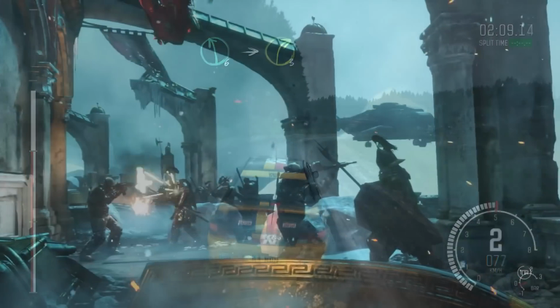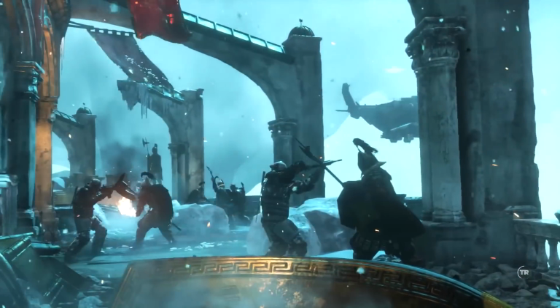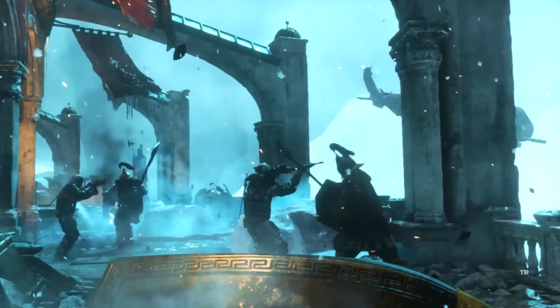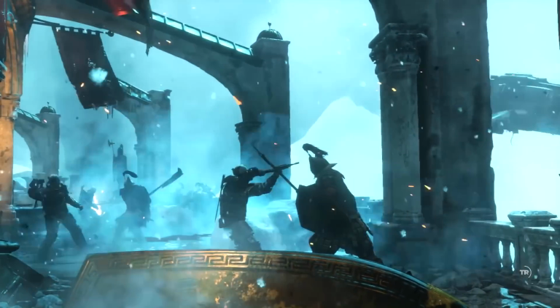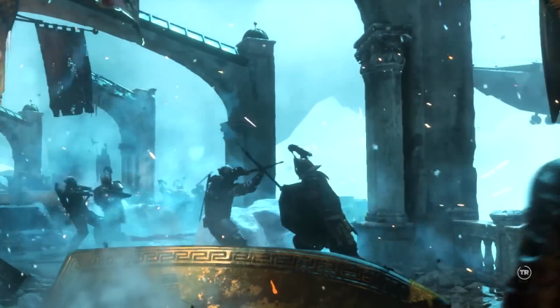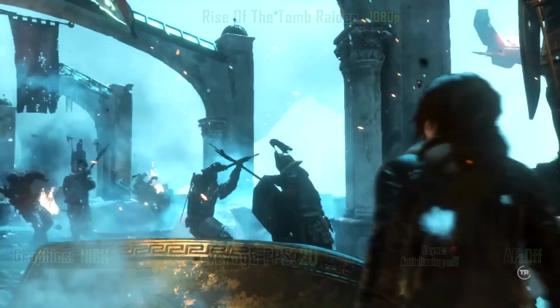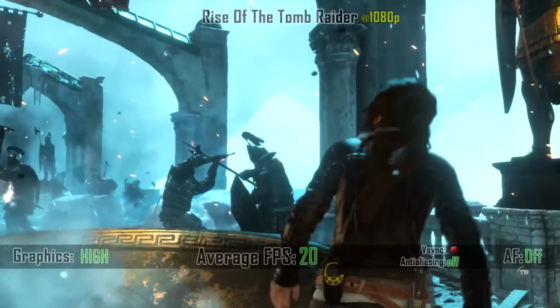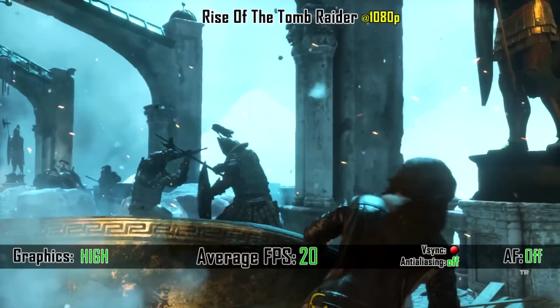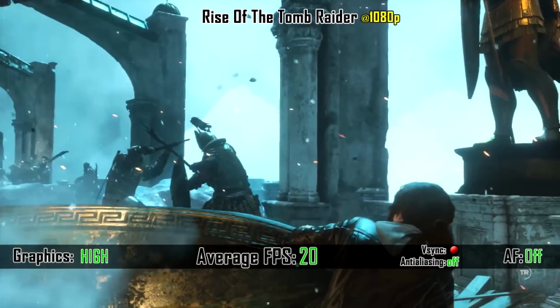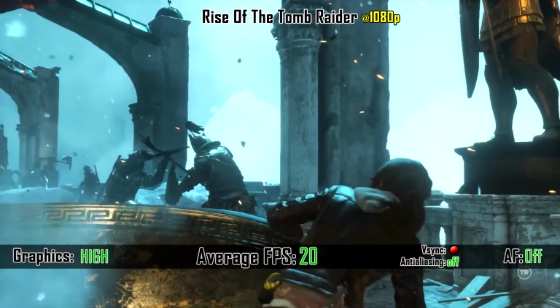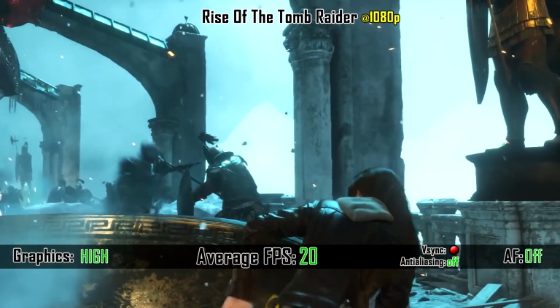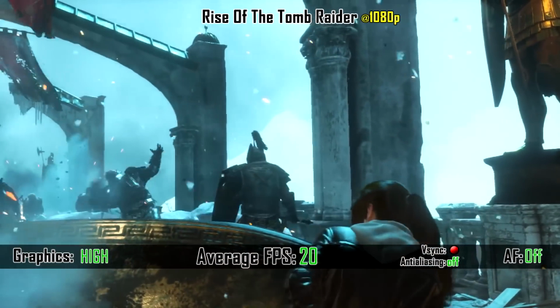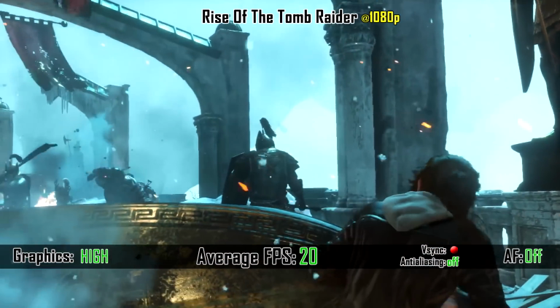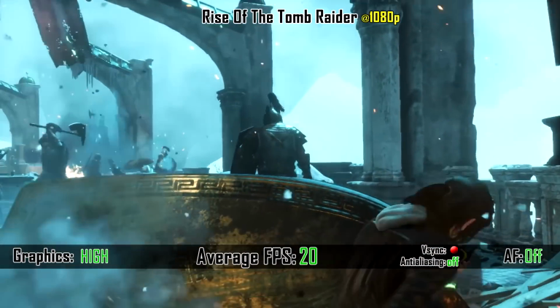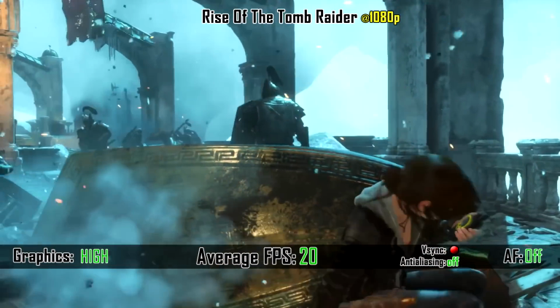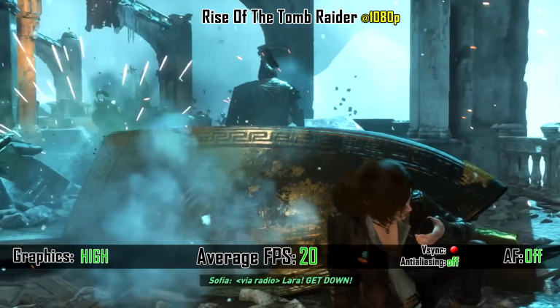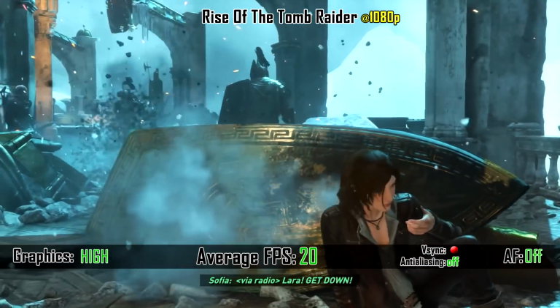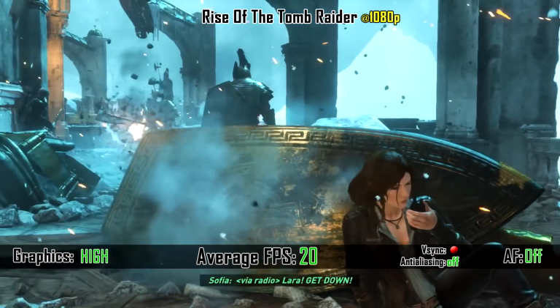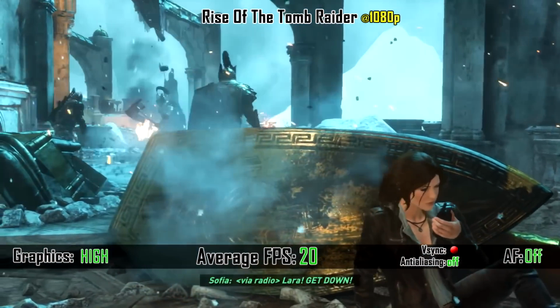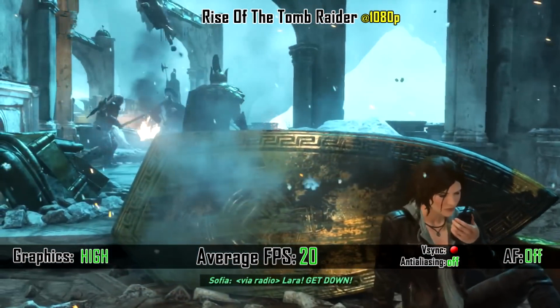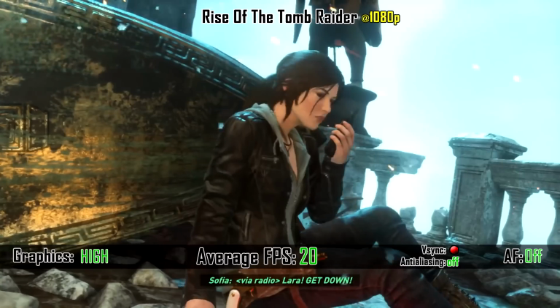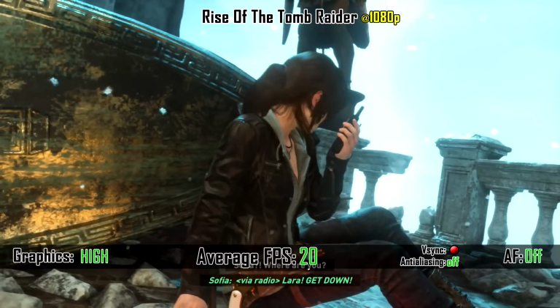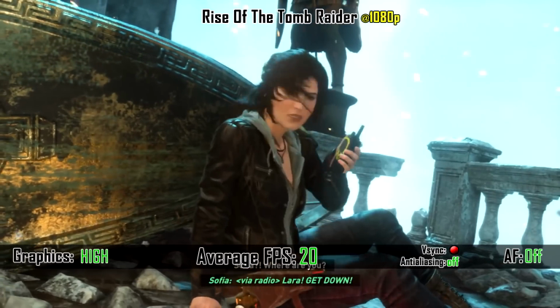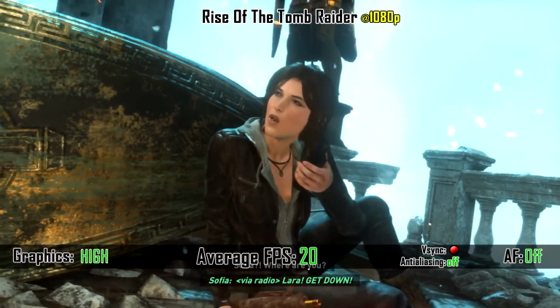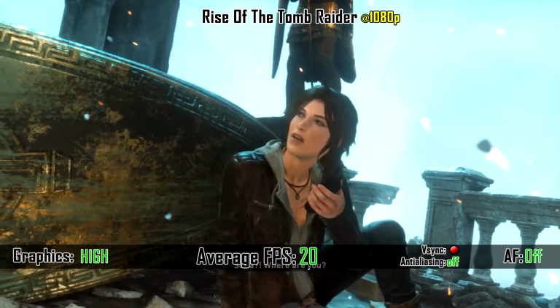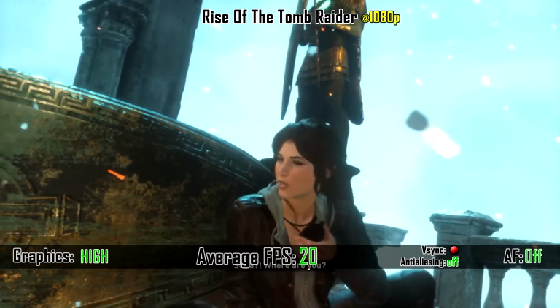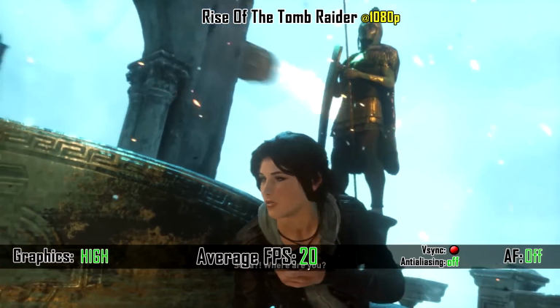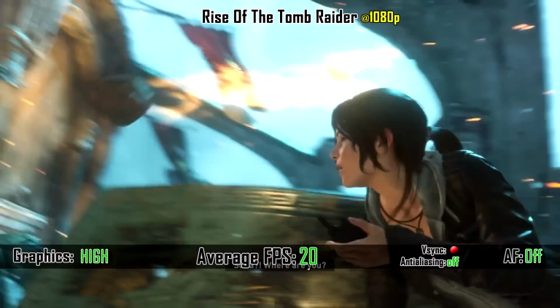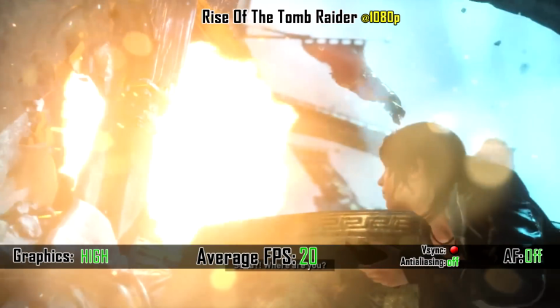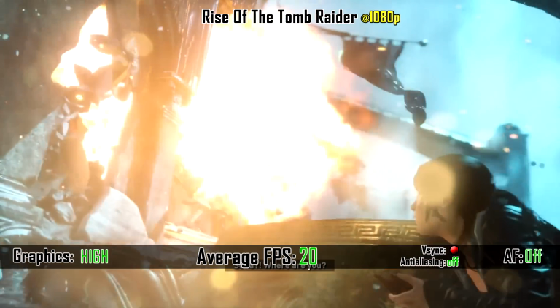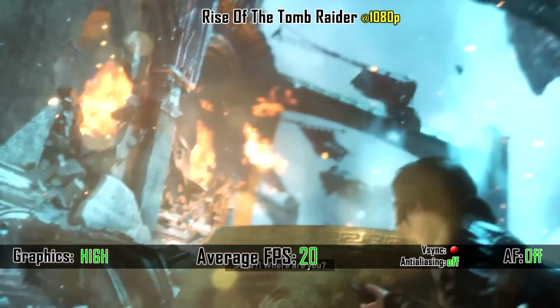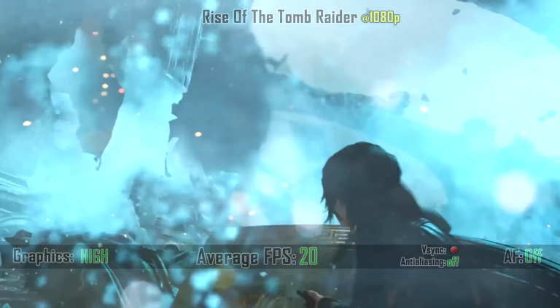Last, we tried Rise of the Tomb Raider, where we pulled an average of 20 FPS at high settings. So in order to make this game playable, you must set it to medium.